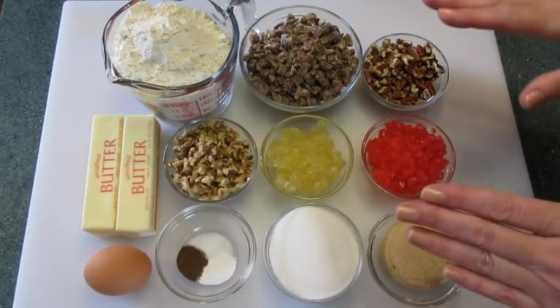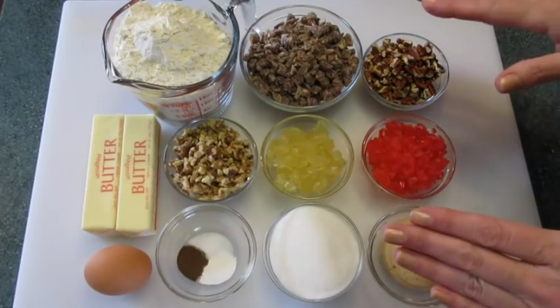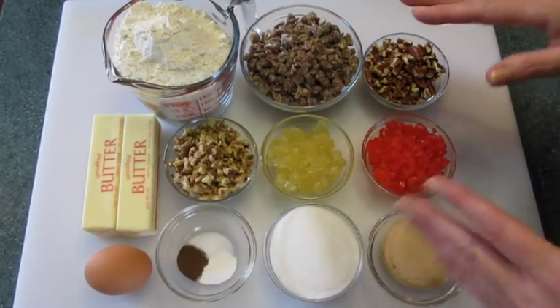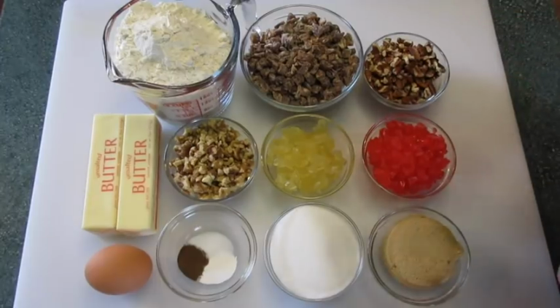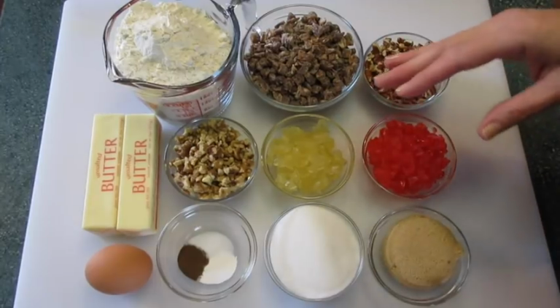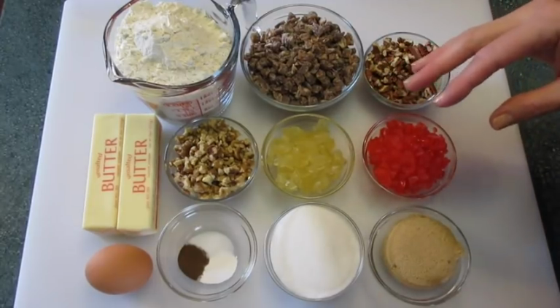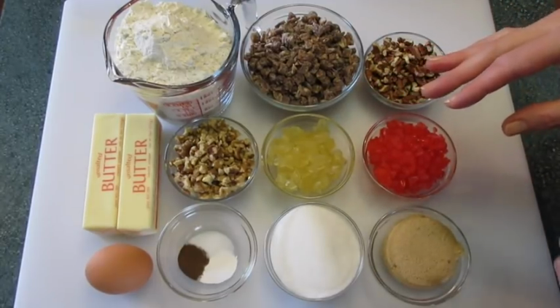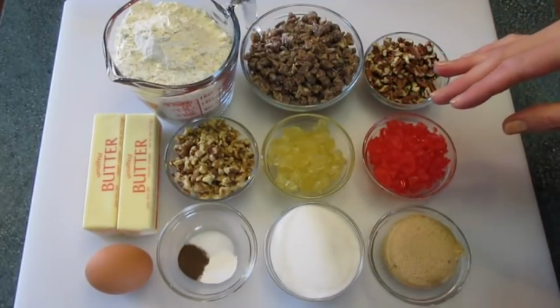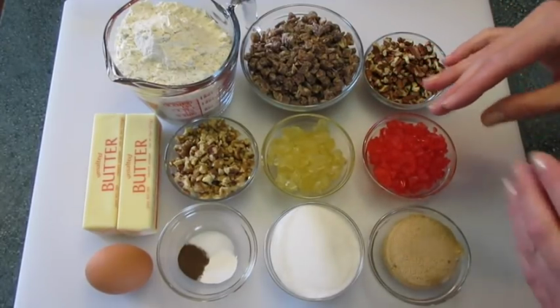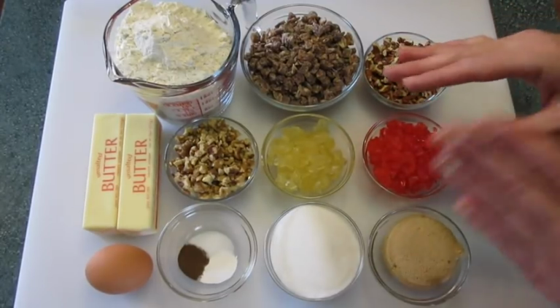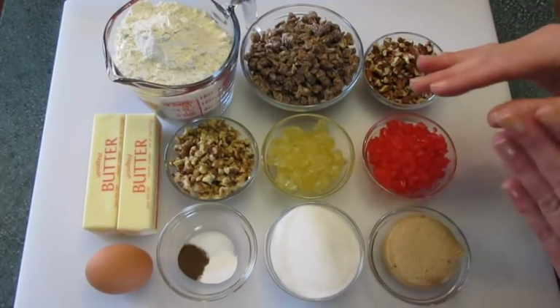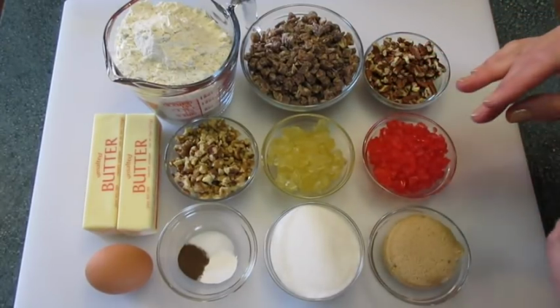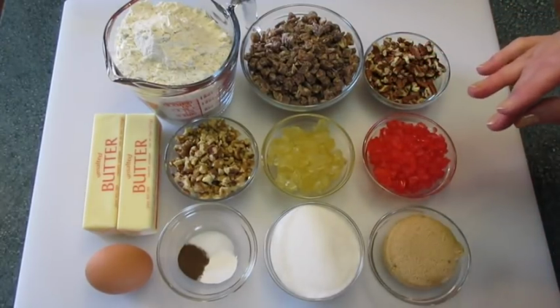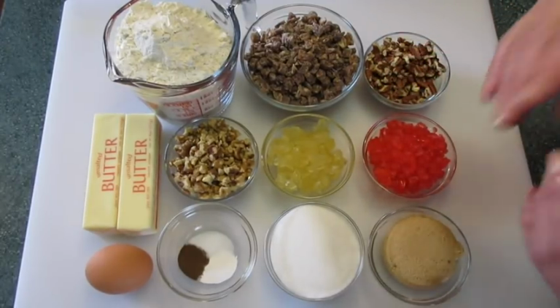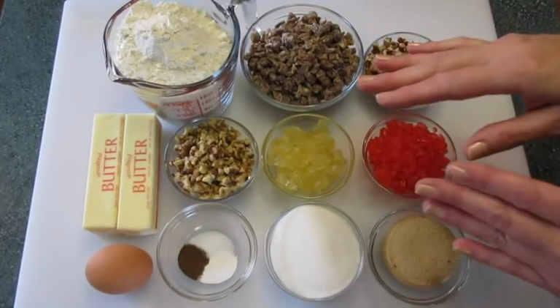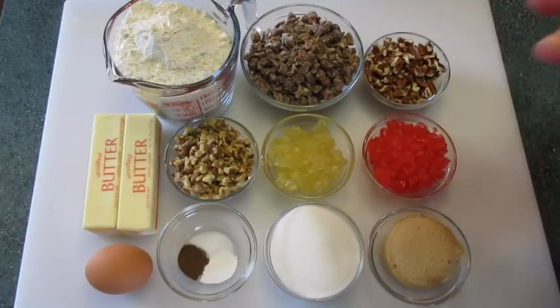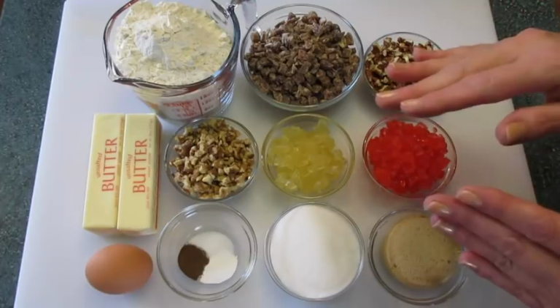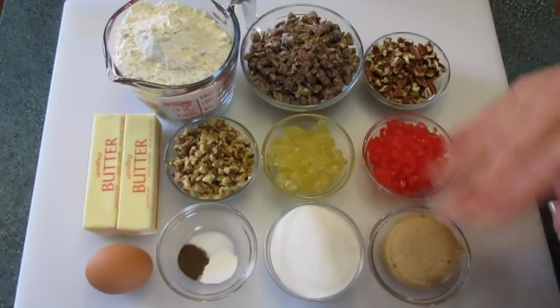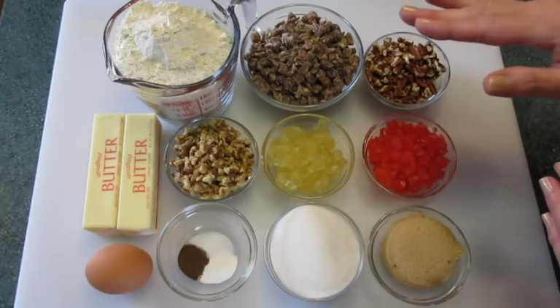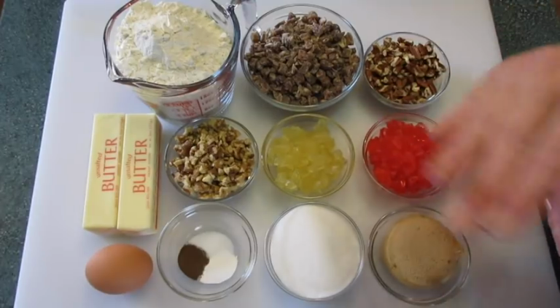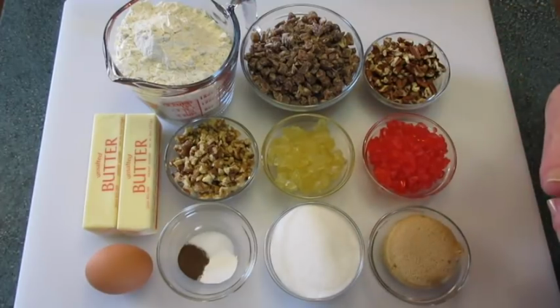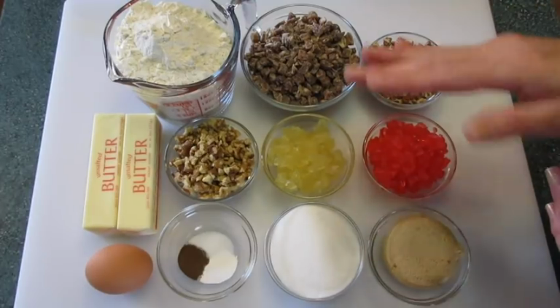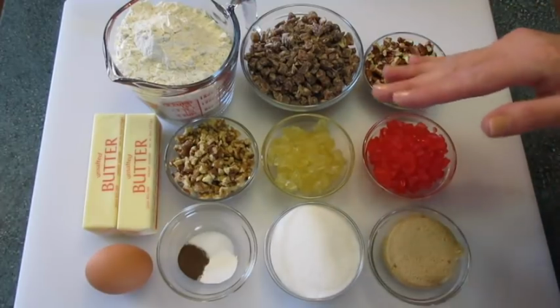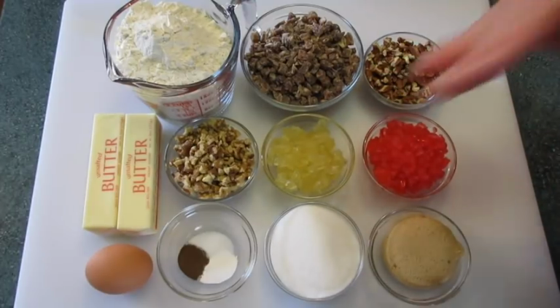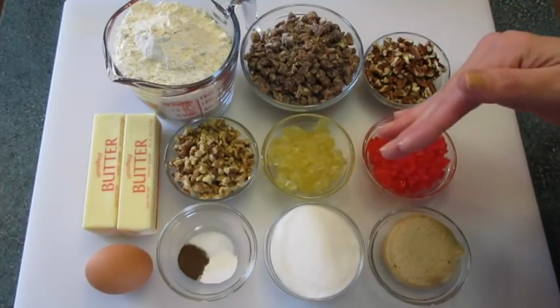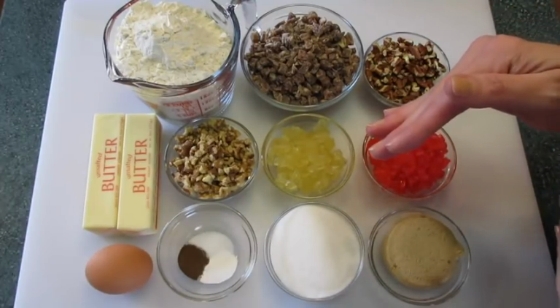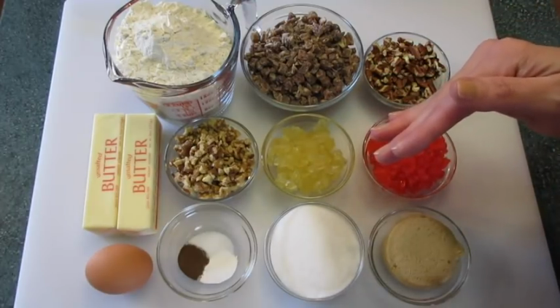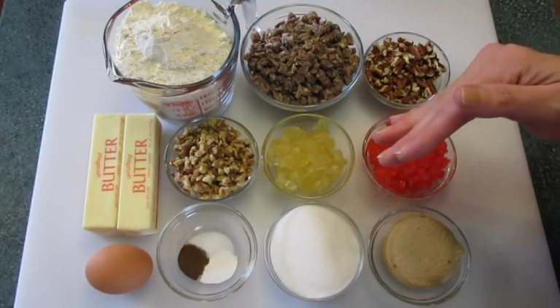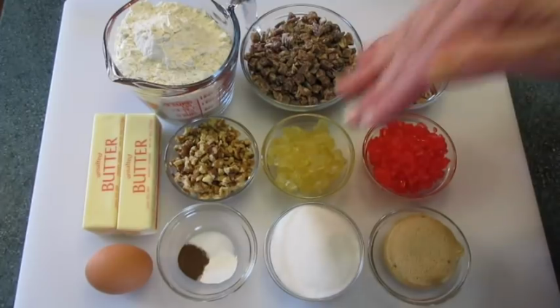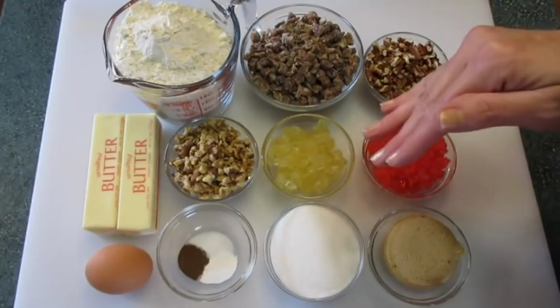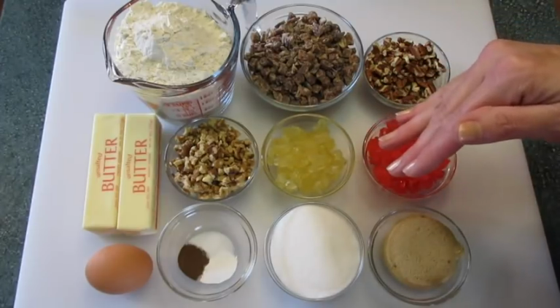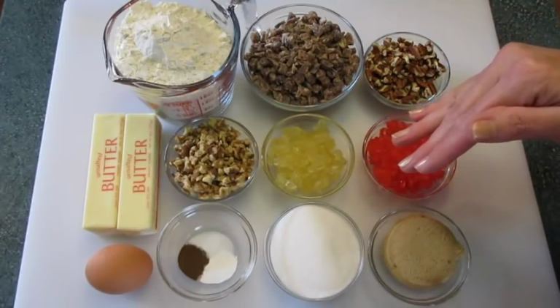Happy Holidays! I'm Deronda with Foods 101. Today I'm going to show you how to make these fruit cake cookies. Everyone loves them, and if you don't think you like fruit cake, I think this is going to change your mind.